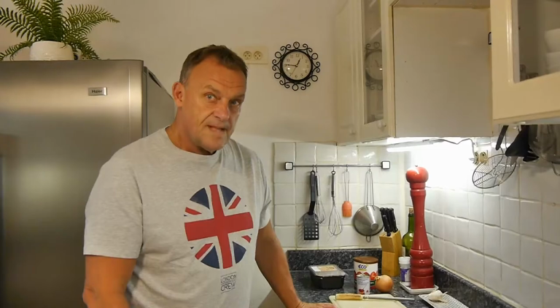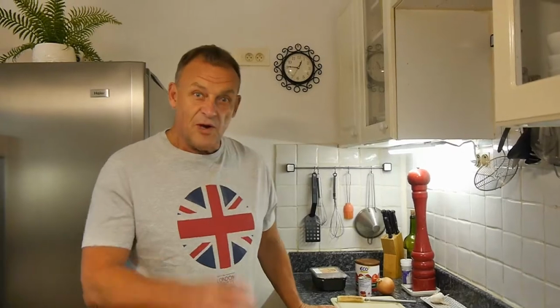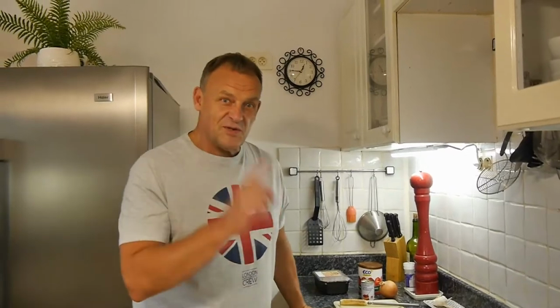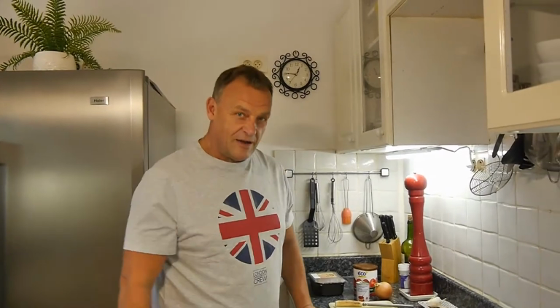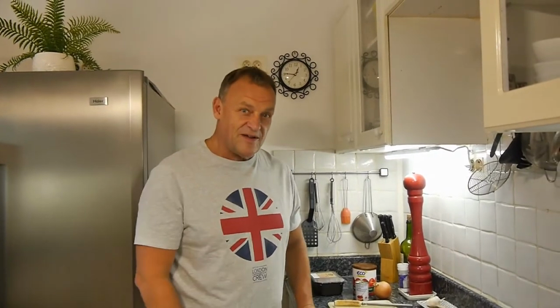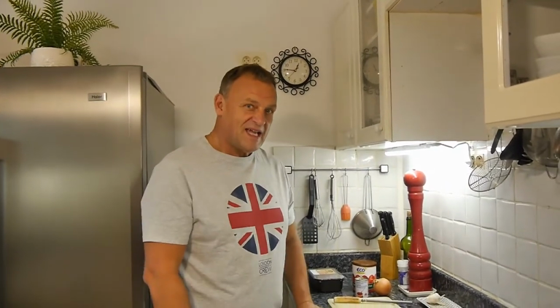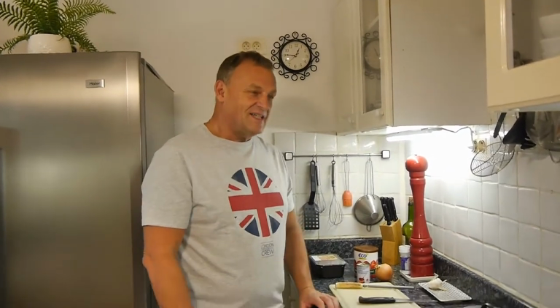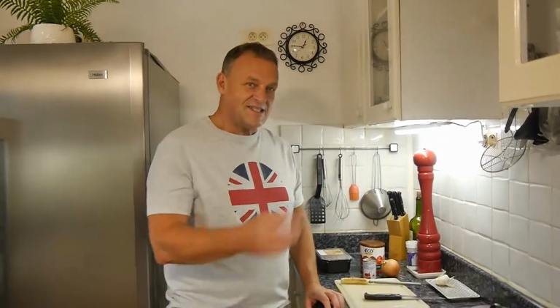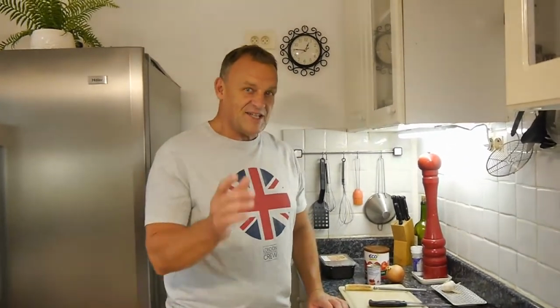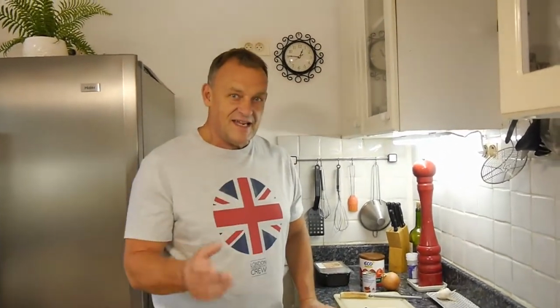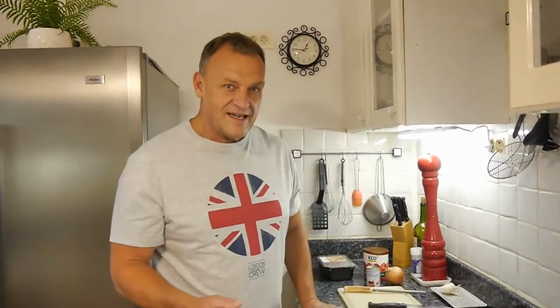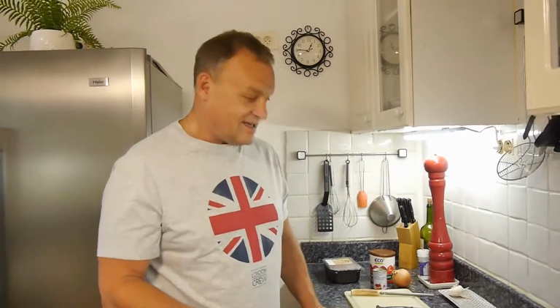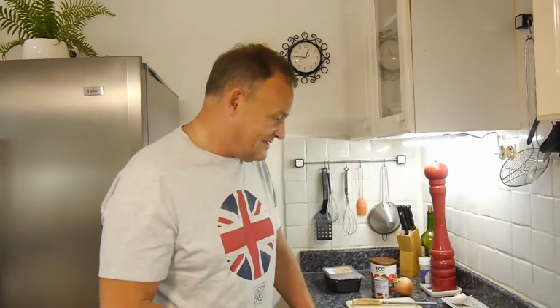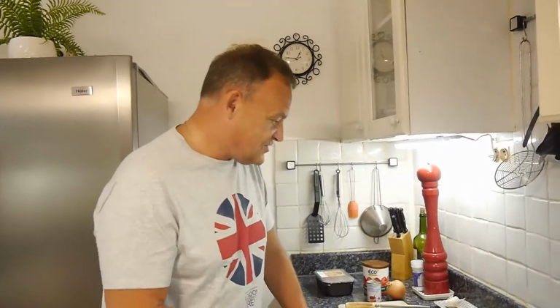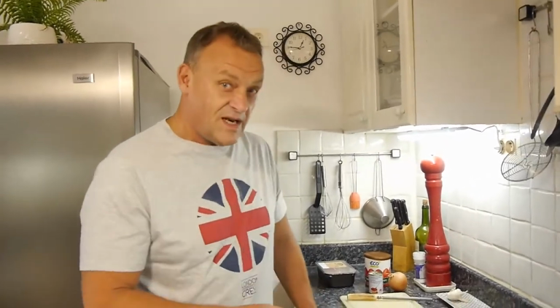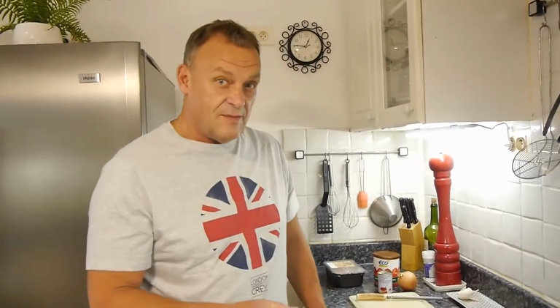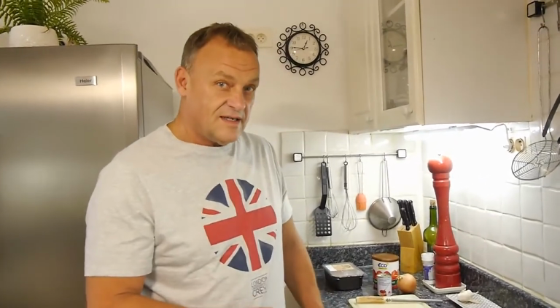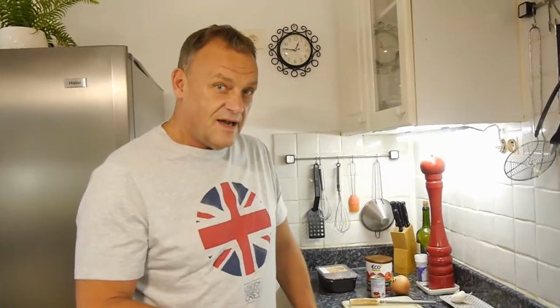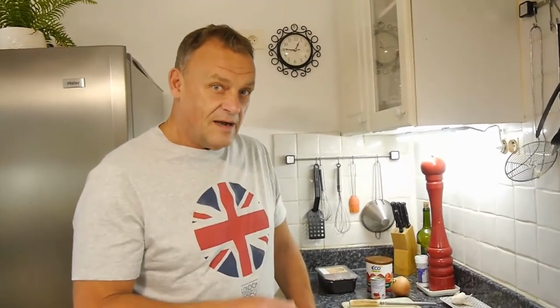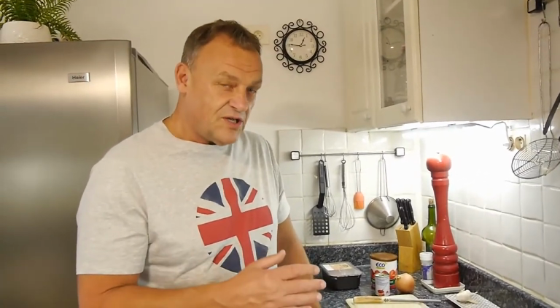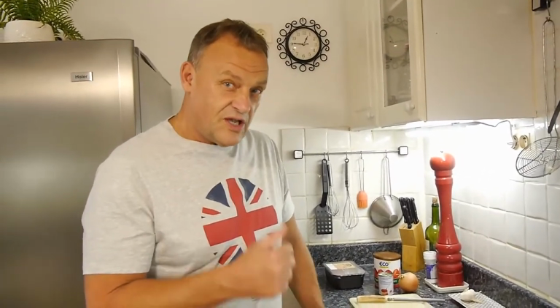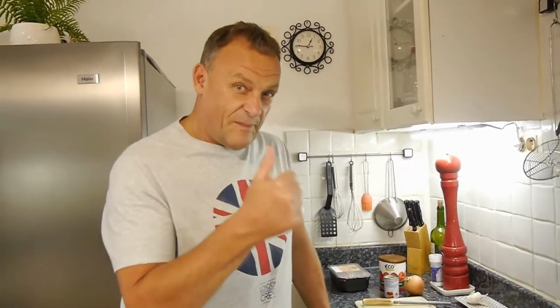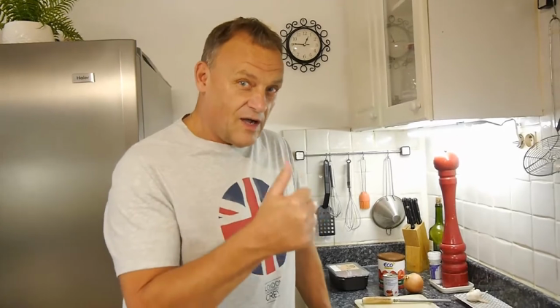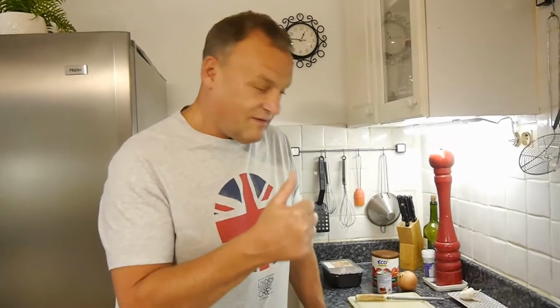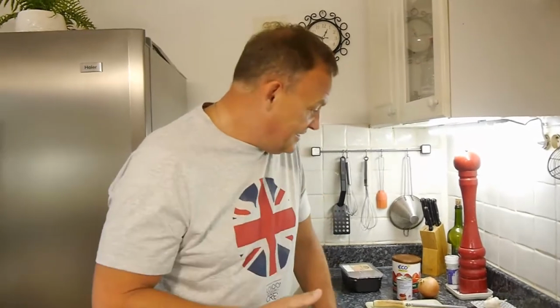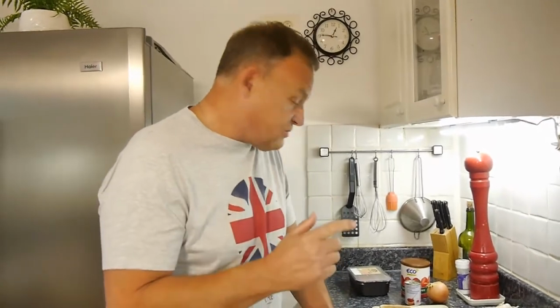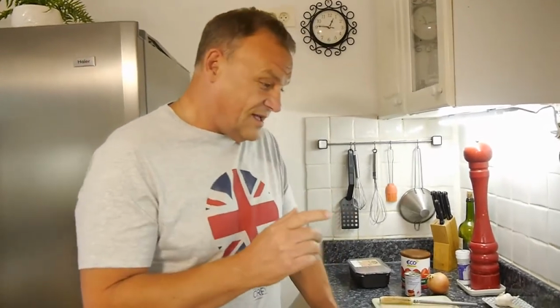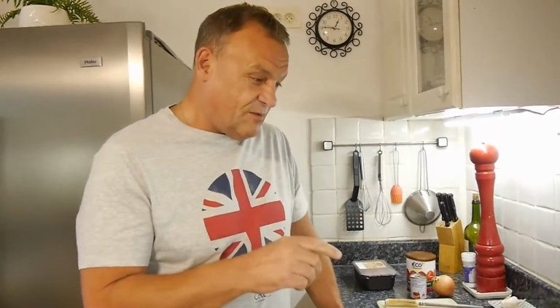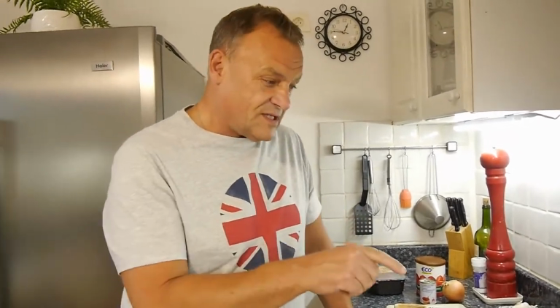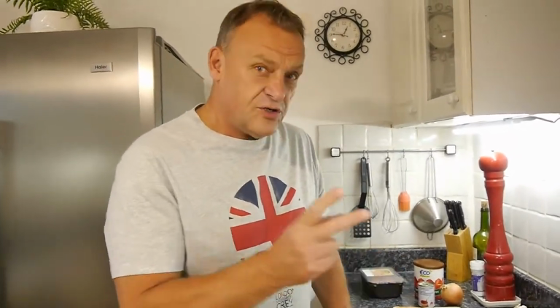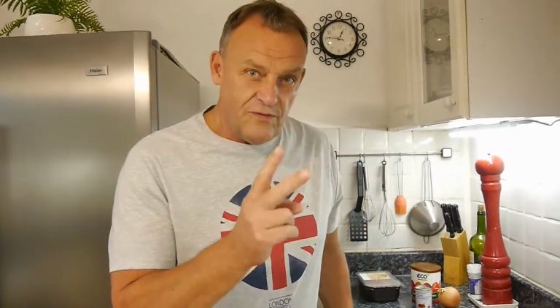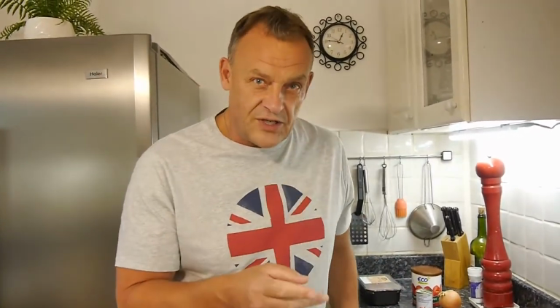Hello and welcome back to another How To Bloke. Today is another Sunday and I've just had my lunch. I've got power, I've got strength. Now this one, today we're going to do two videos today.